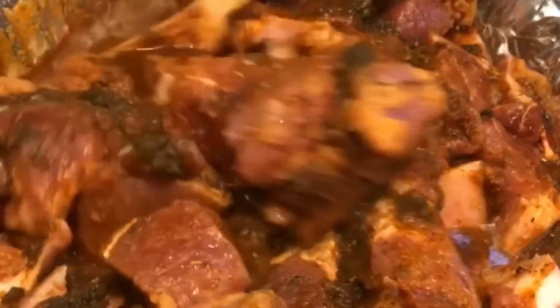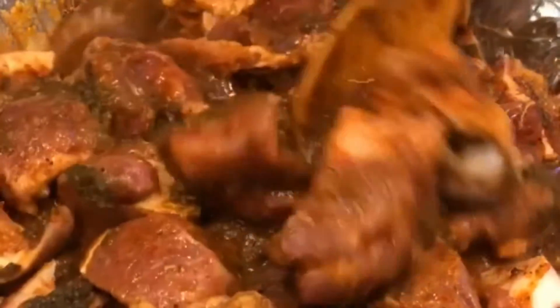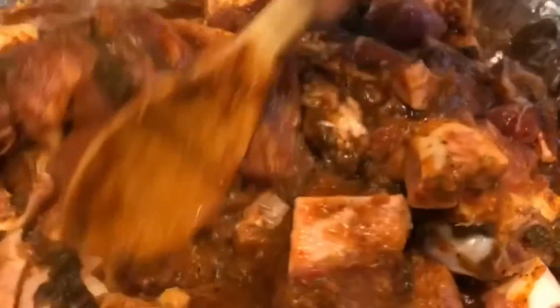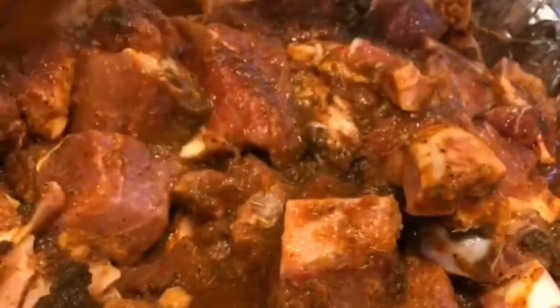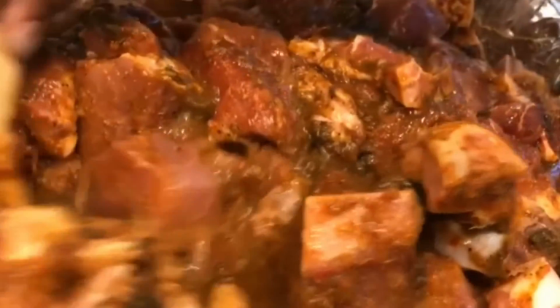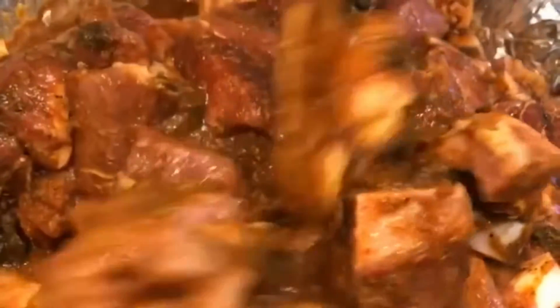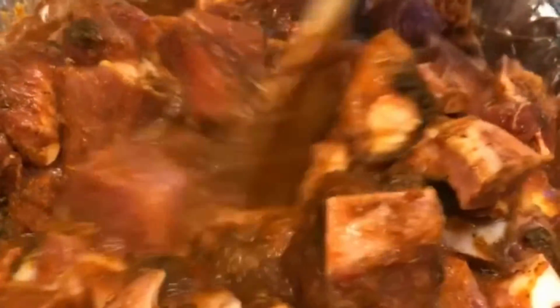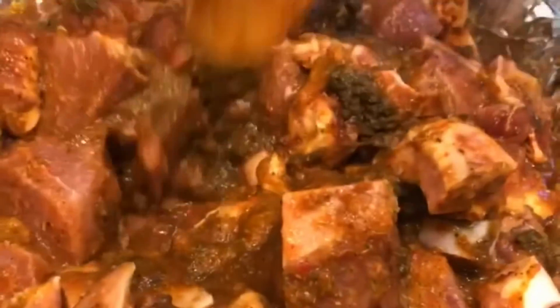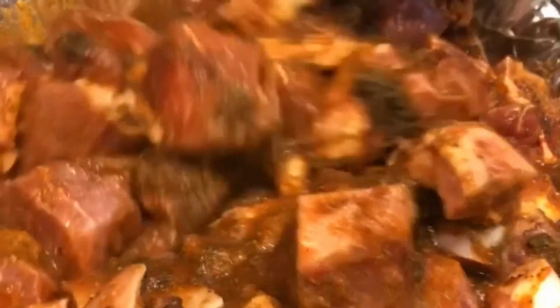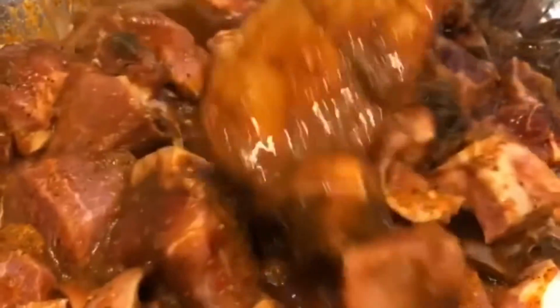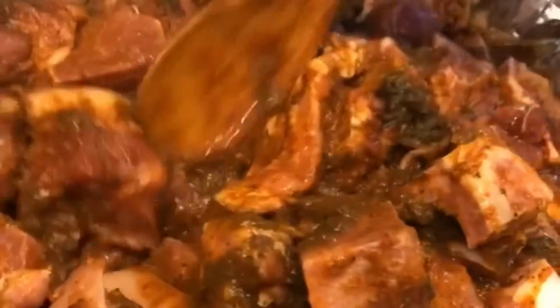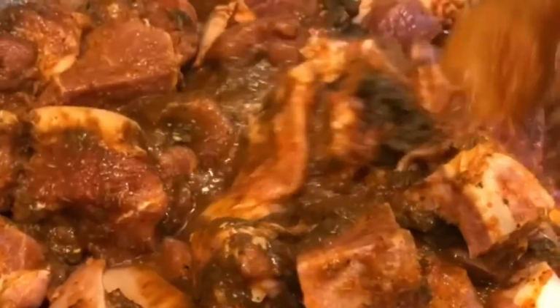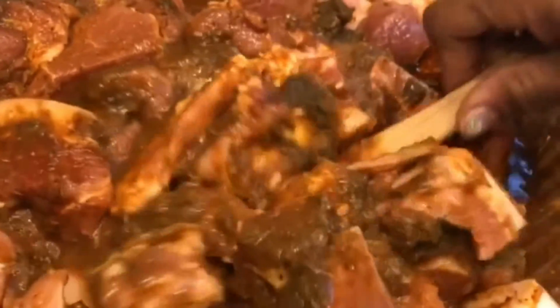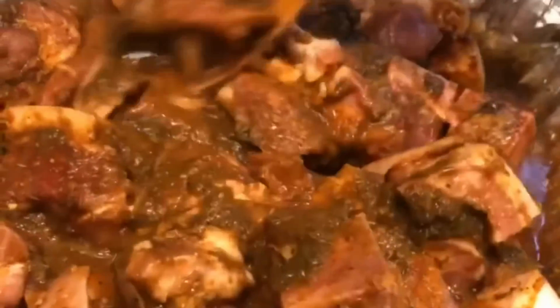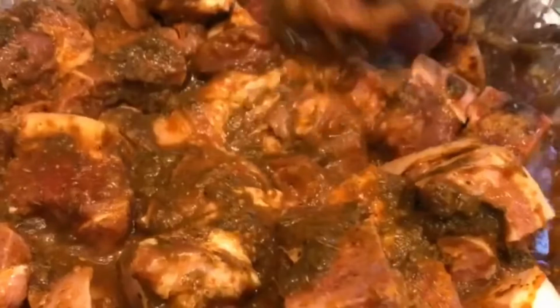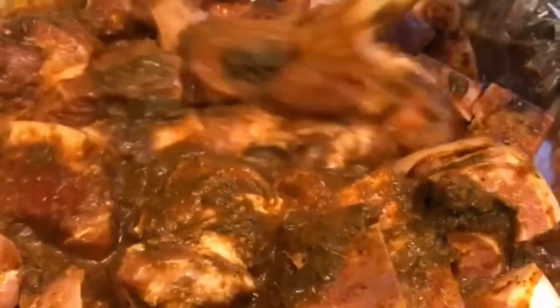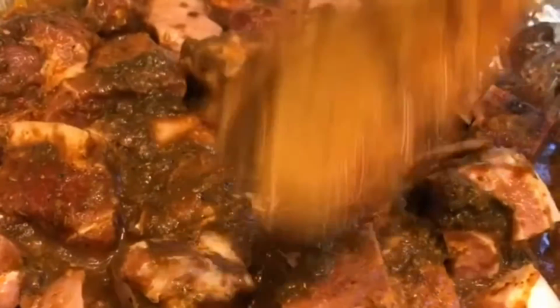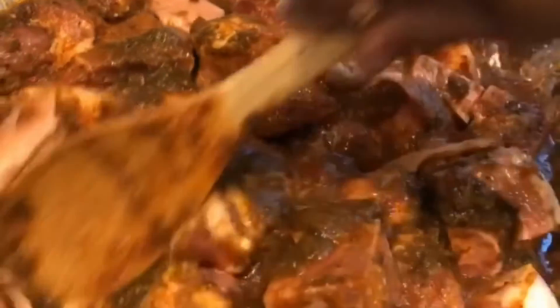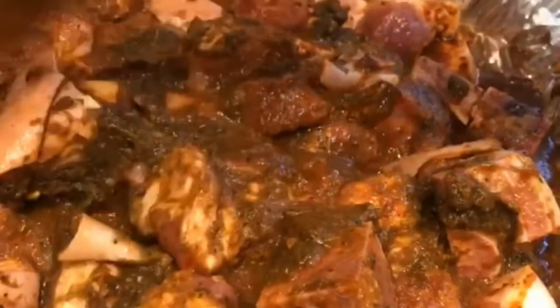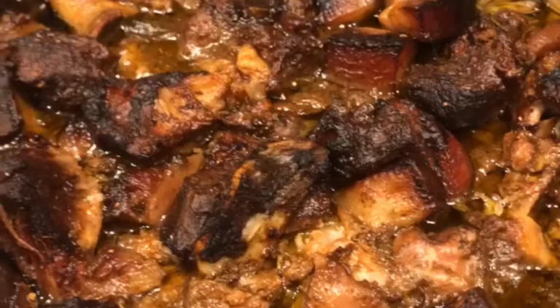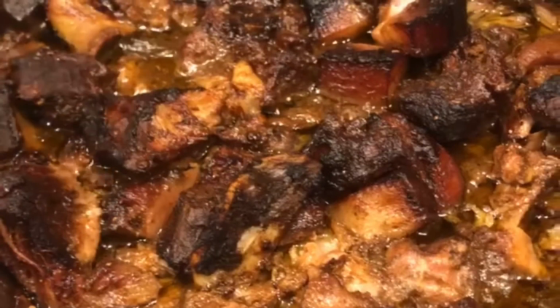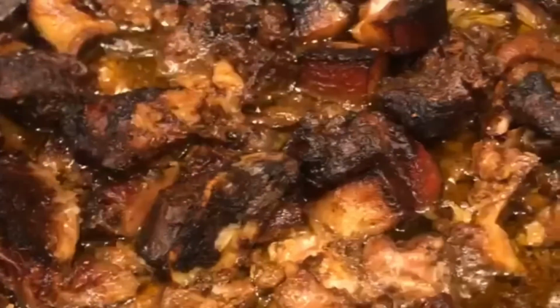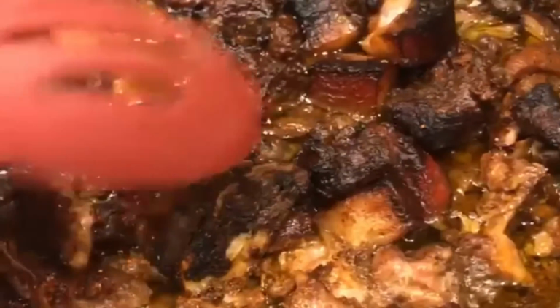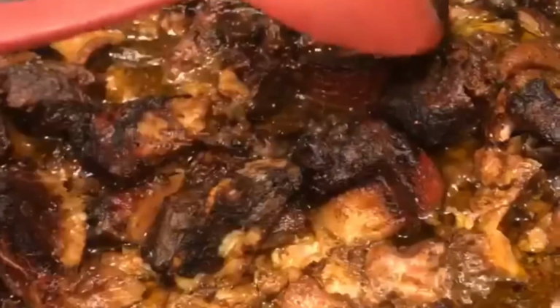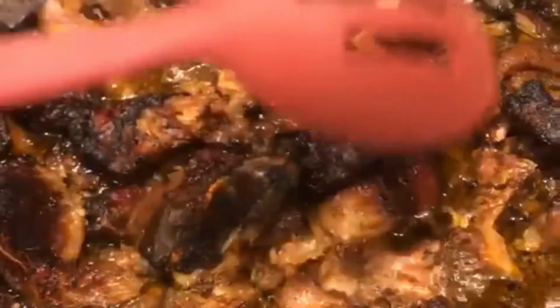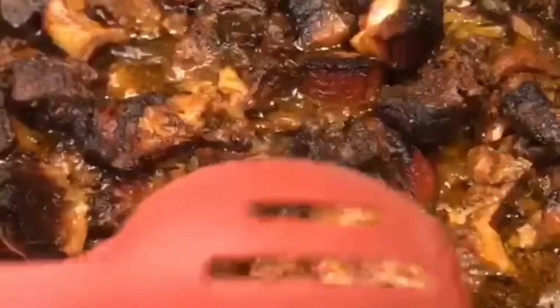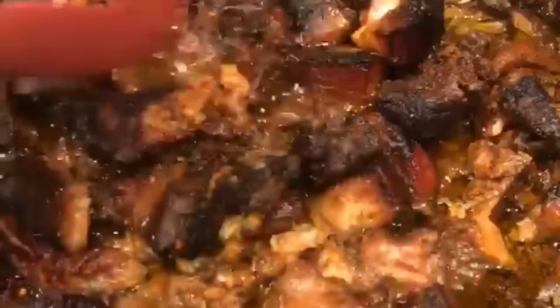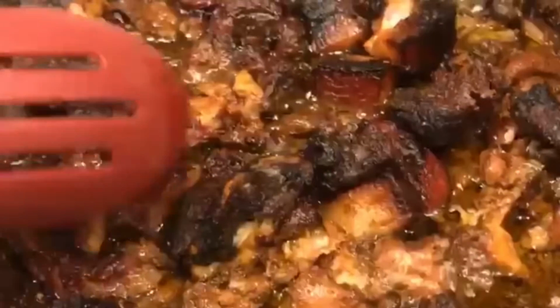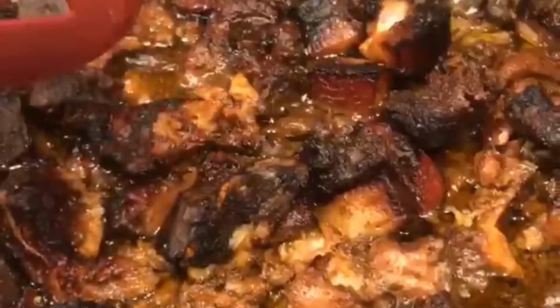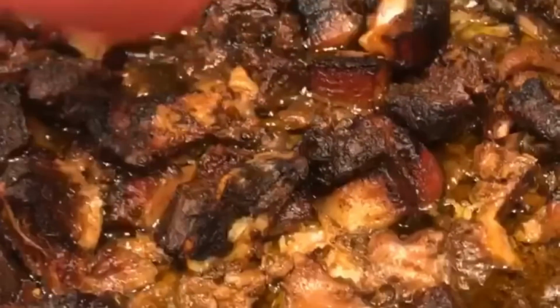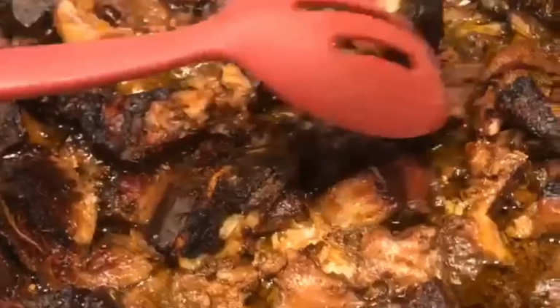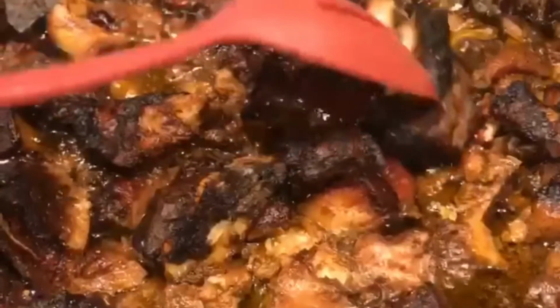I put the oven on 400 and I leave it there for about two hours. This is my jerk pork — just take it out of the oven, soft and tender.